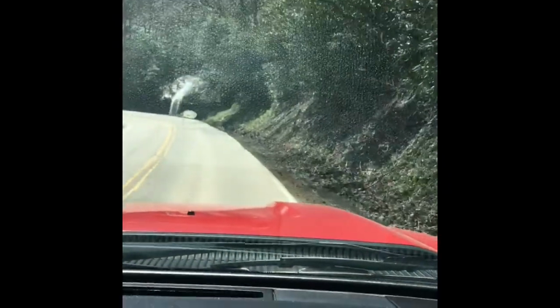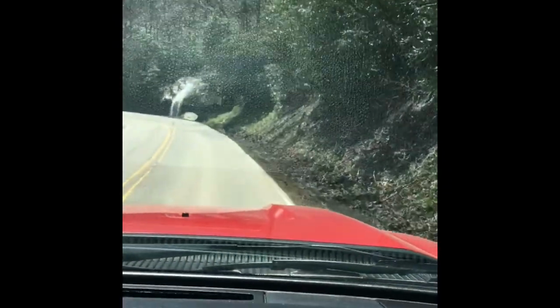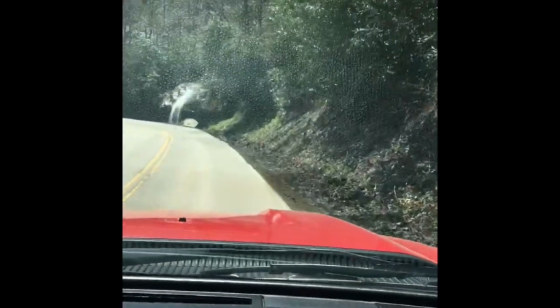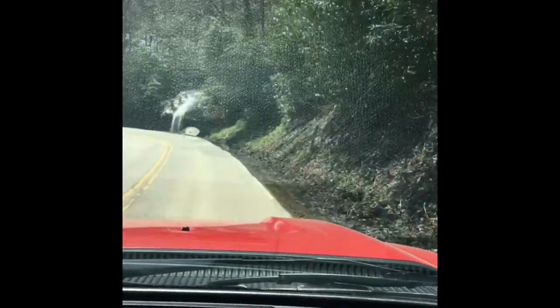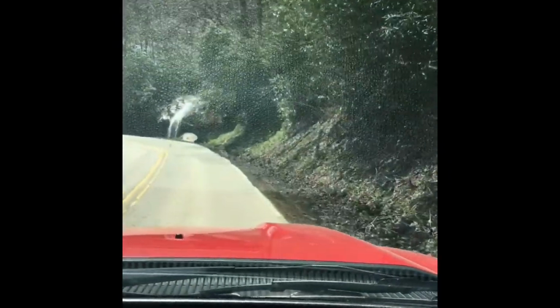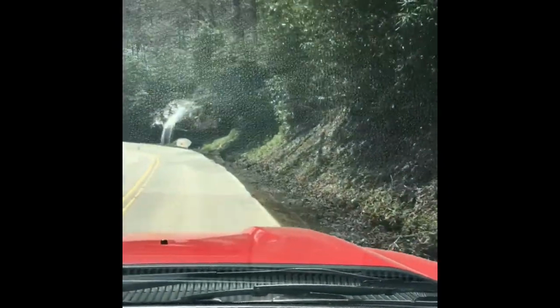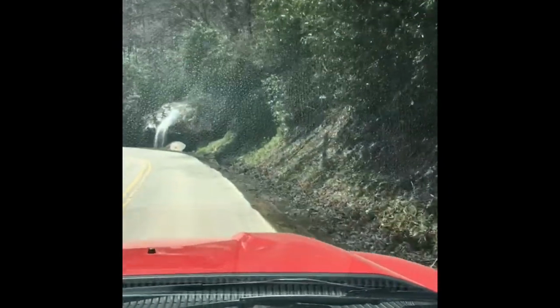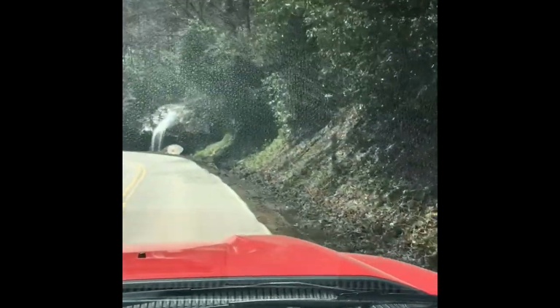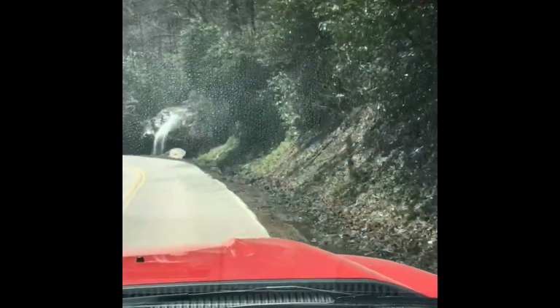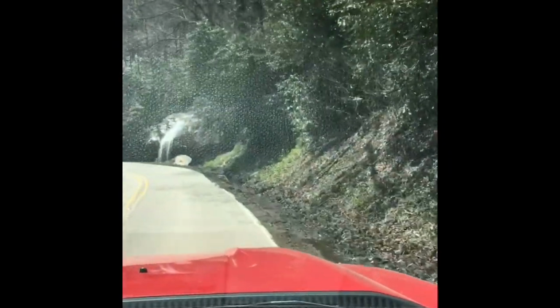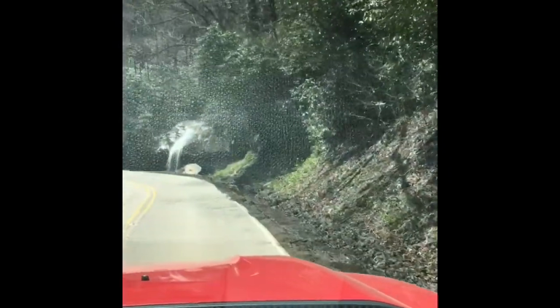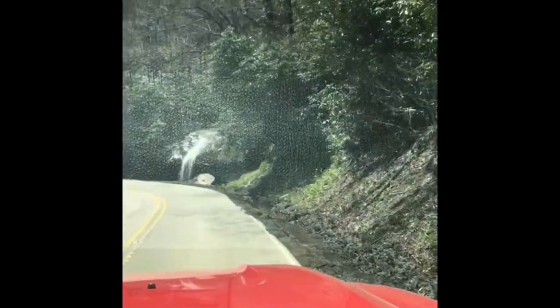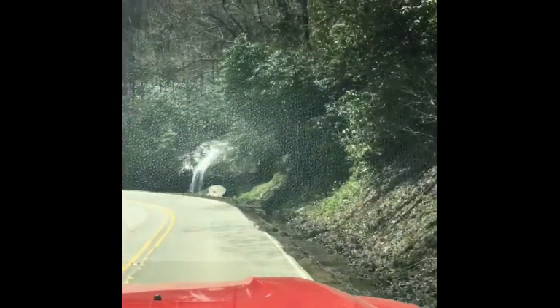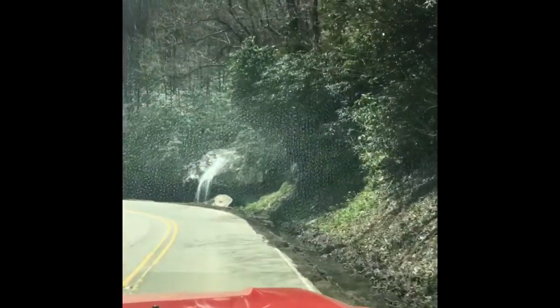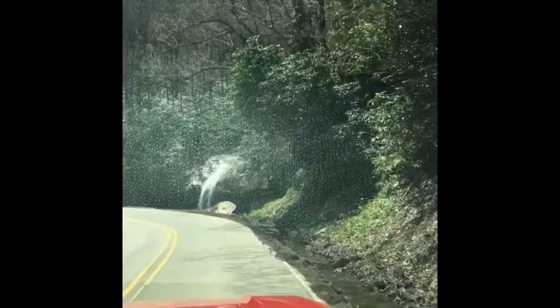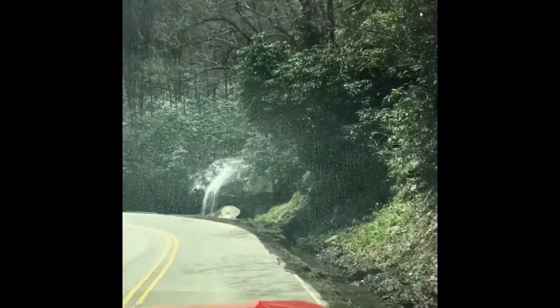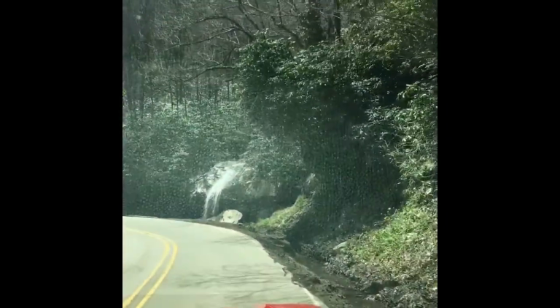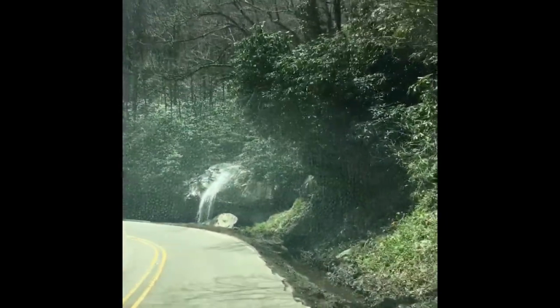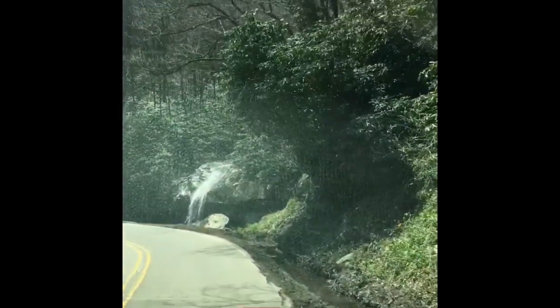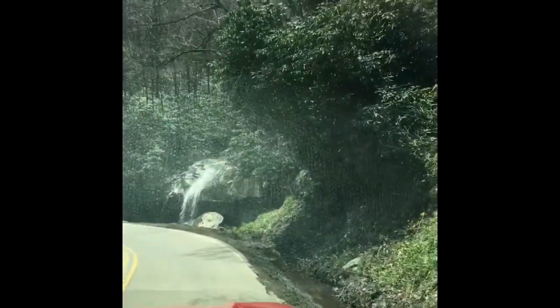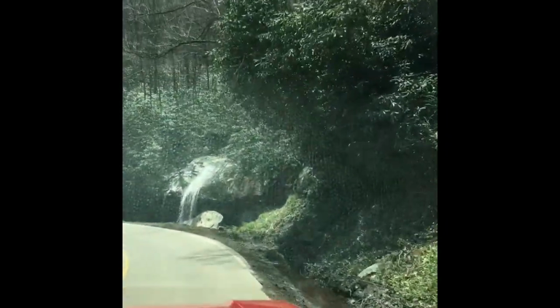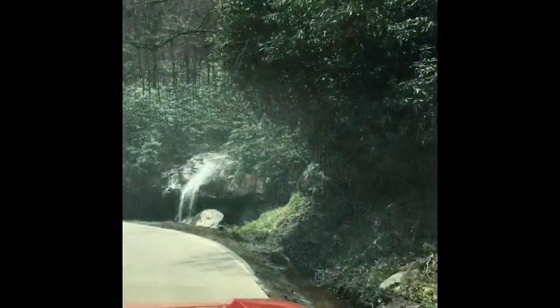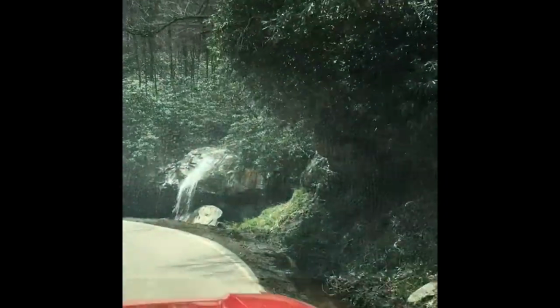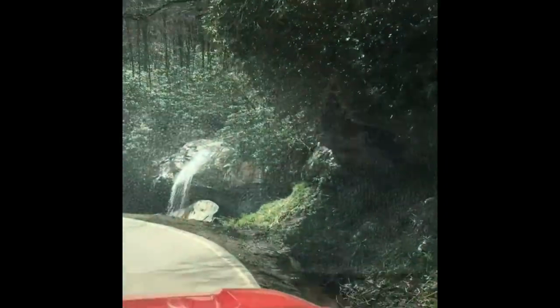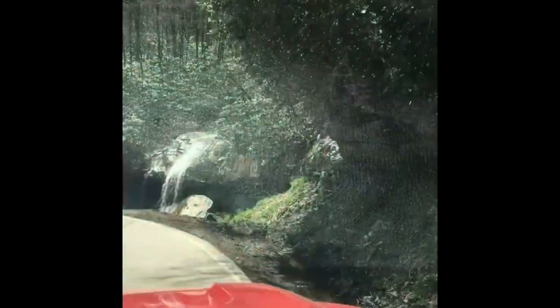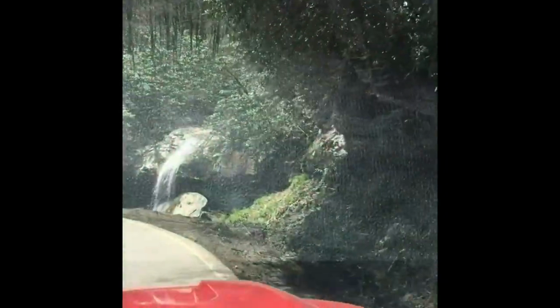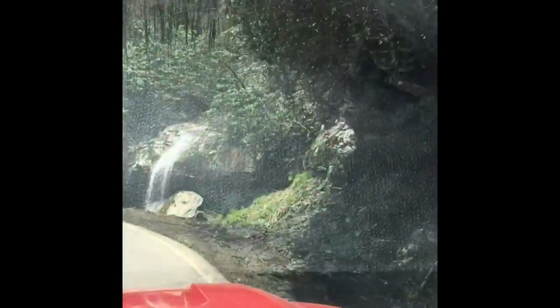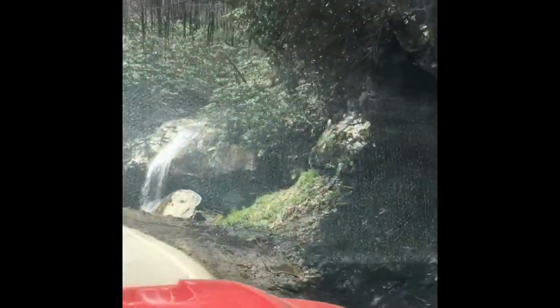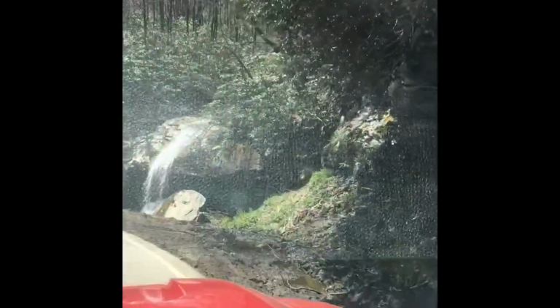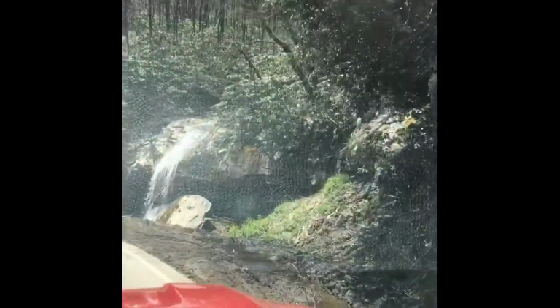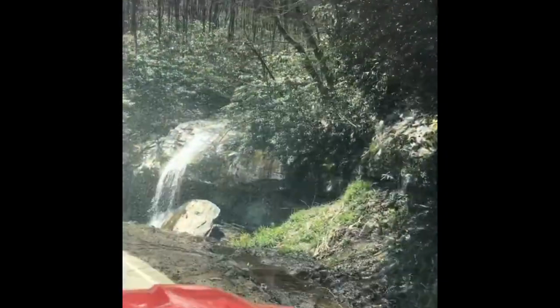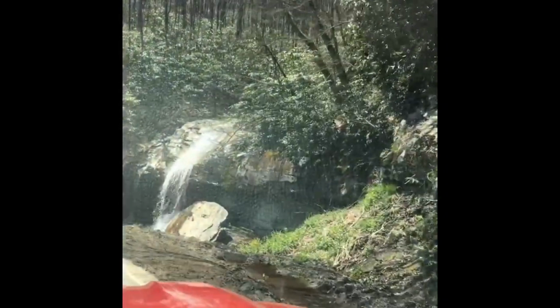No cars coming. Is this Skyline Drive? Oh no, it's Blue Ridge Parkway. Yeah, there's a pretty waterfall right off the side of the road — look at that.